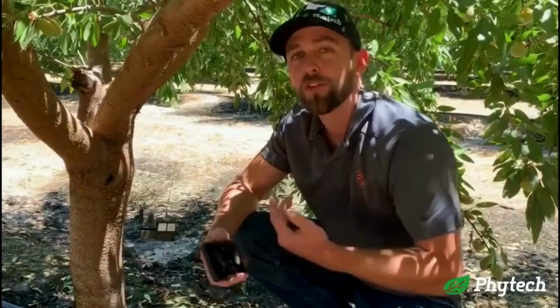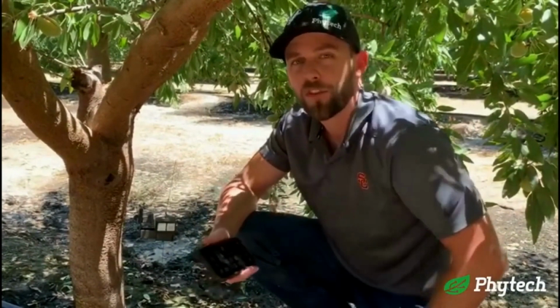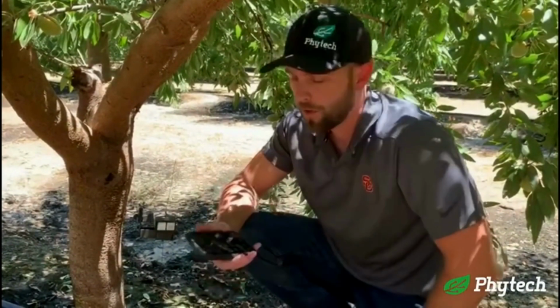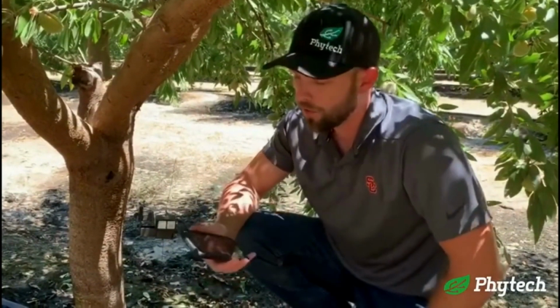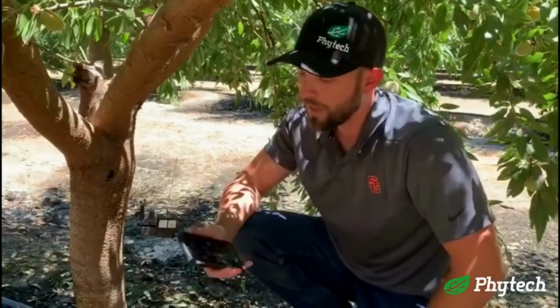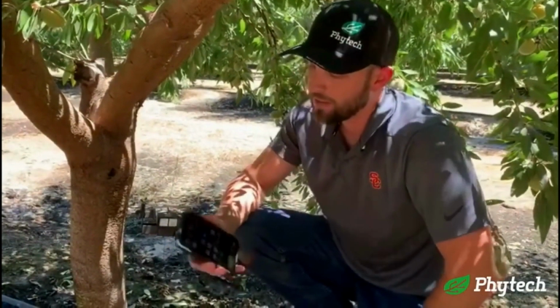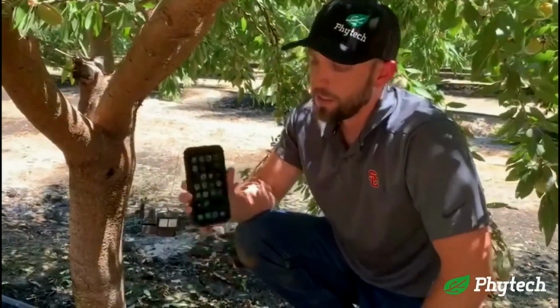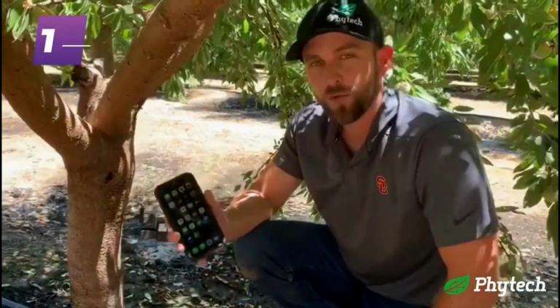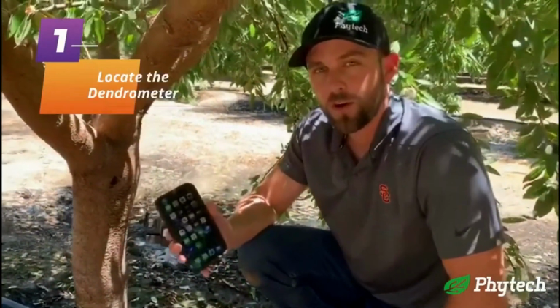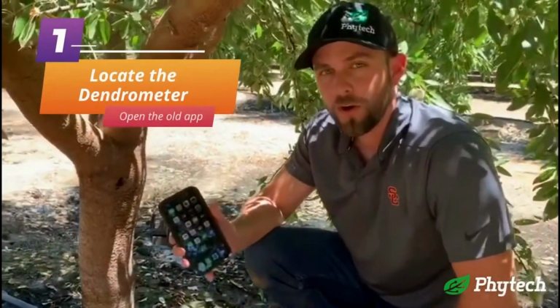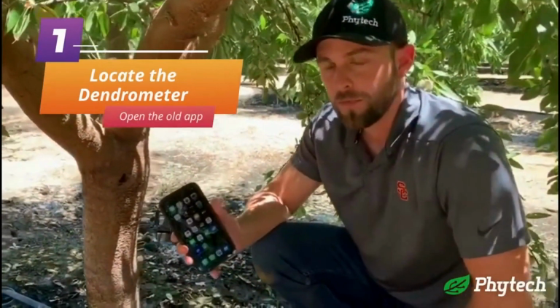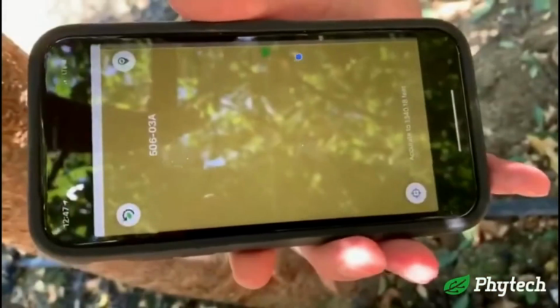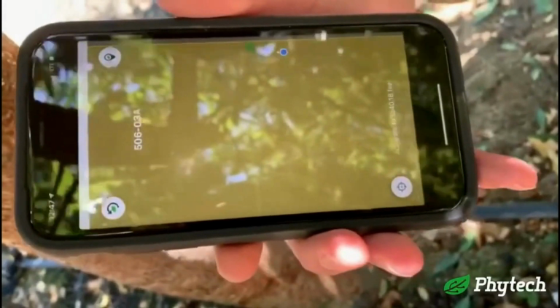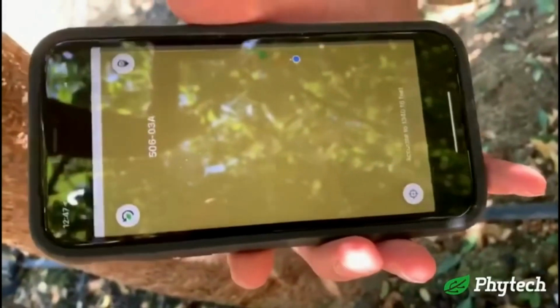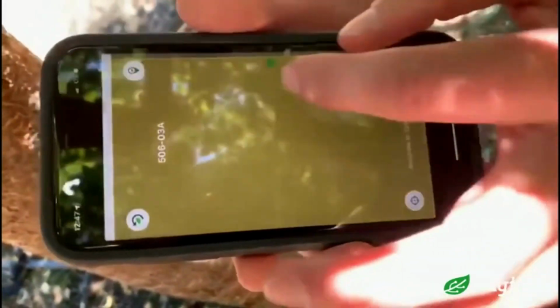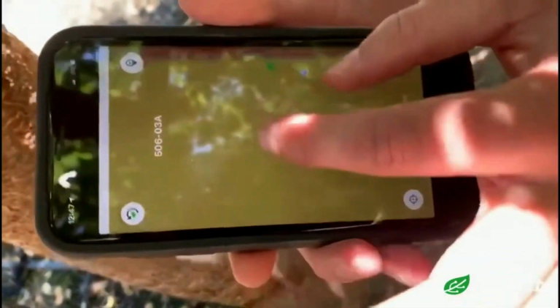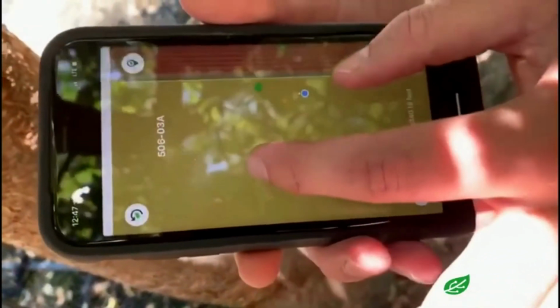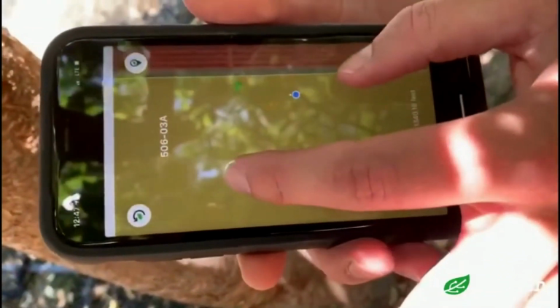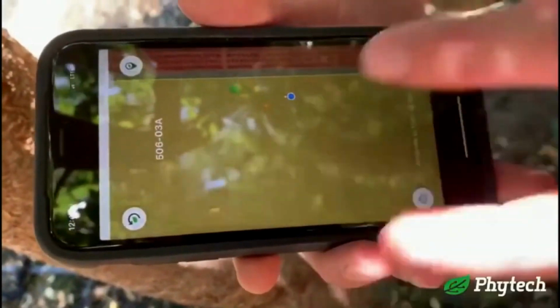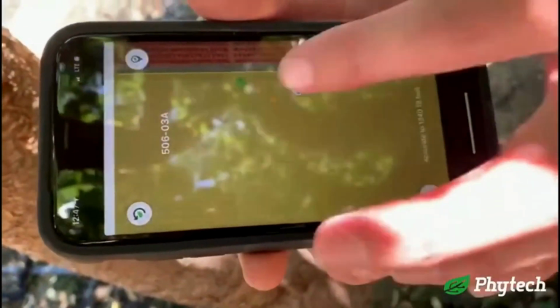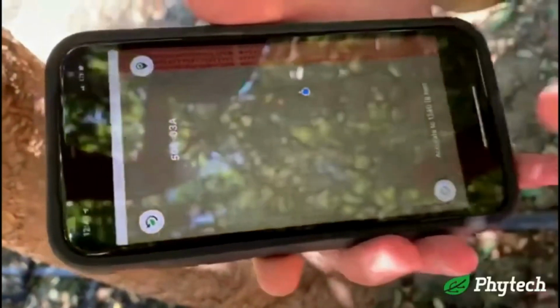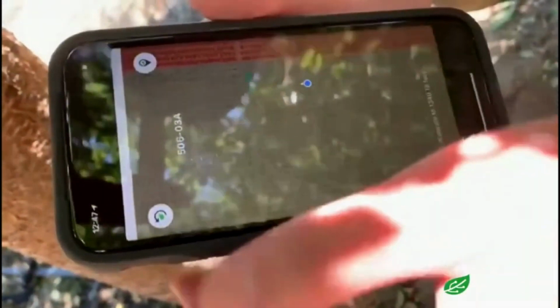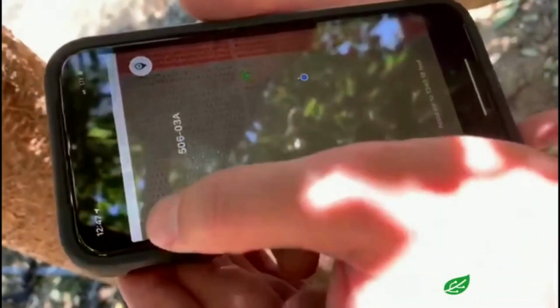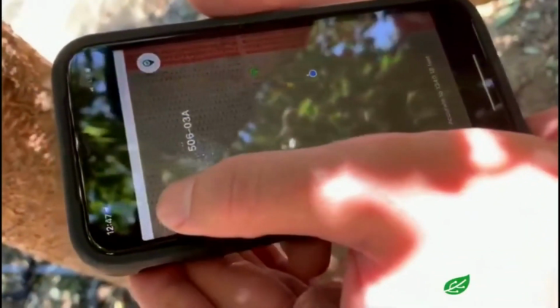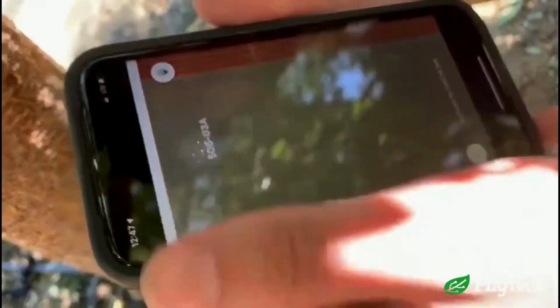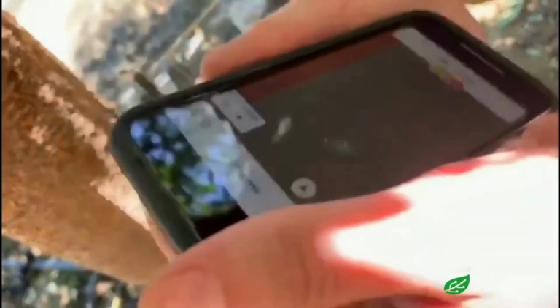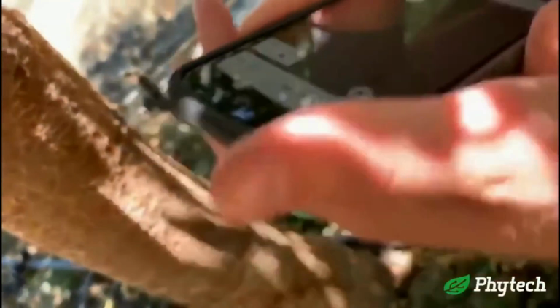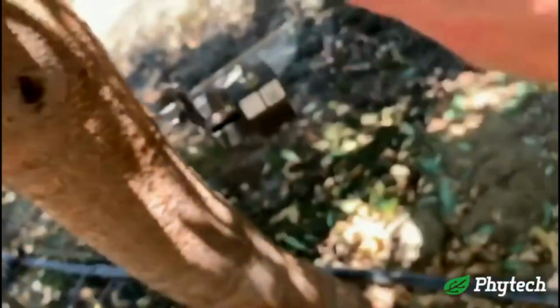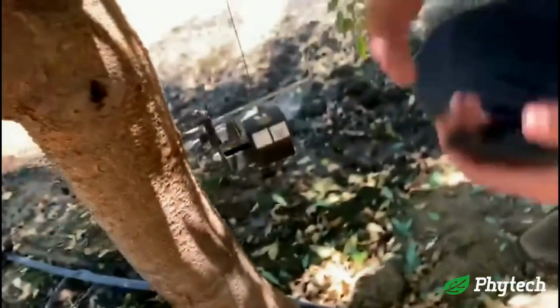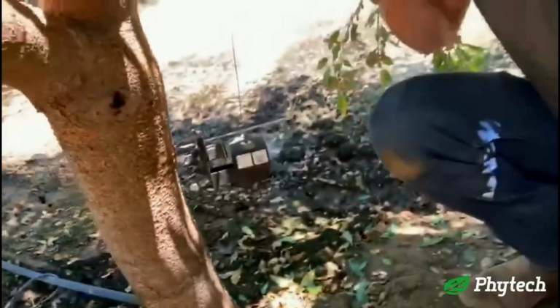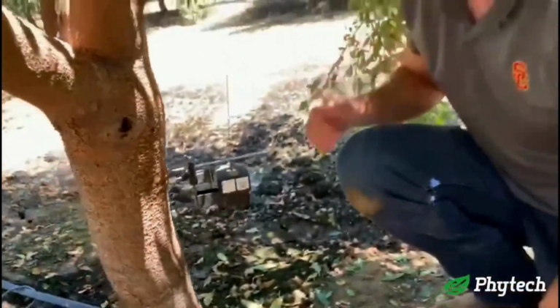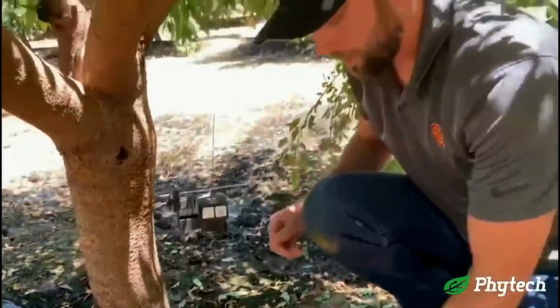The first thing you're going to do to find it is get on your phone. It's going to show your location and the location of that dendrometer. So we found our dendrometer.